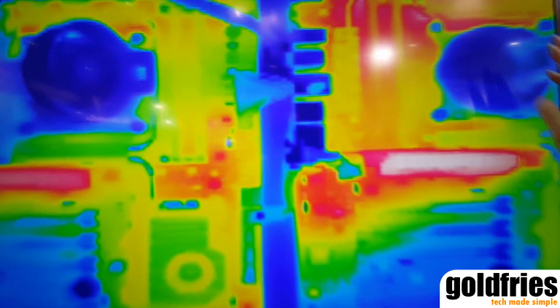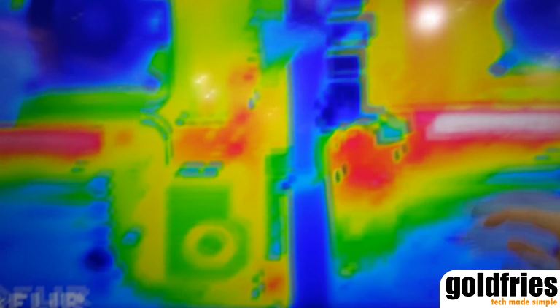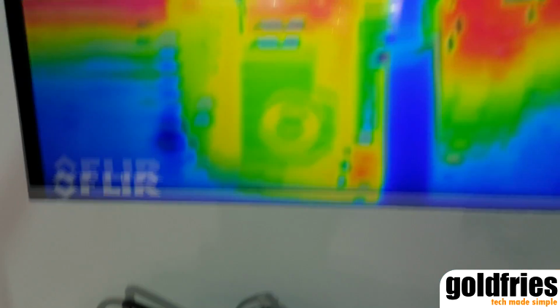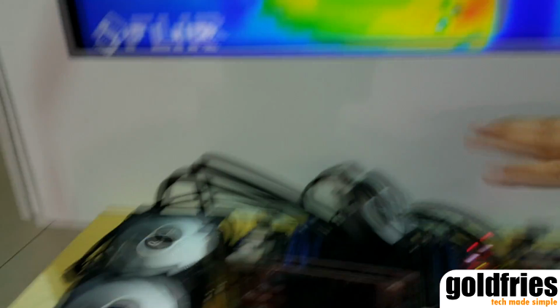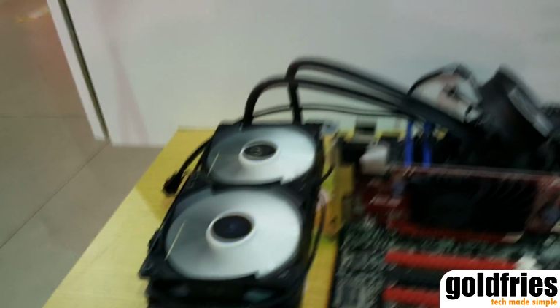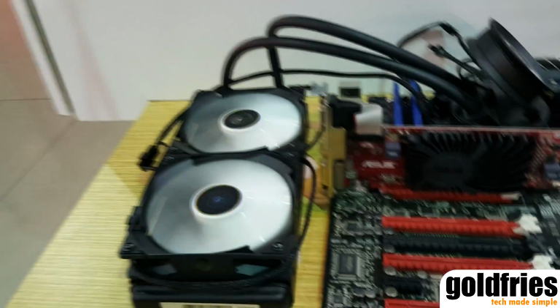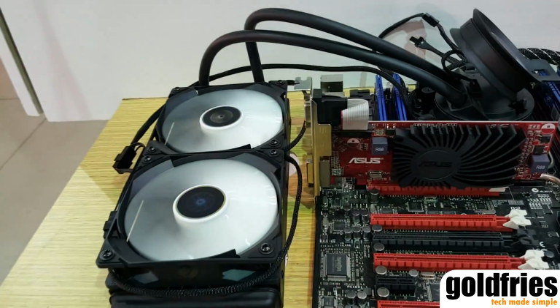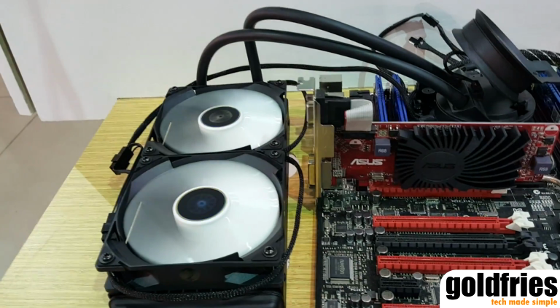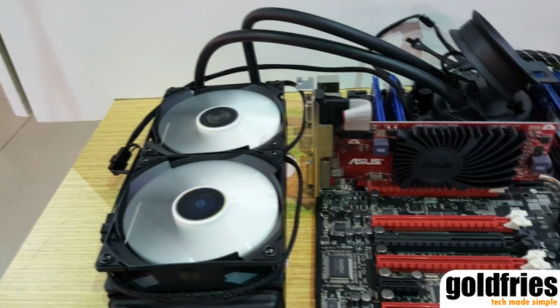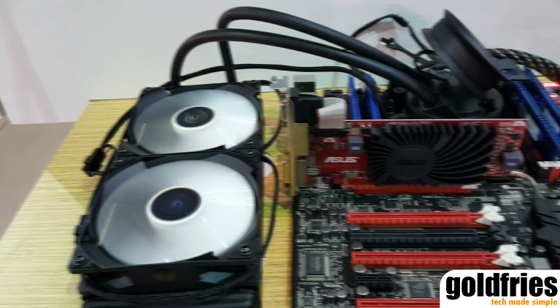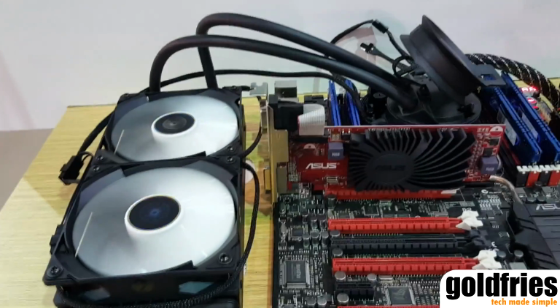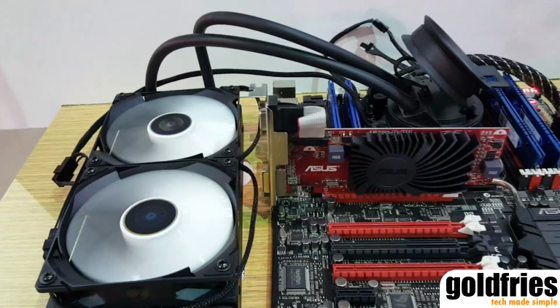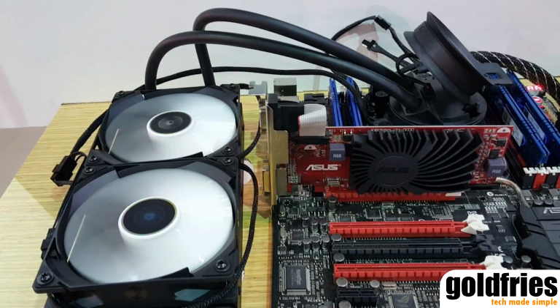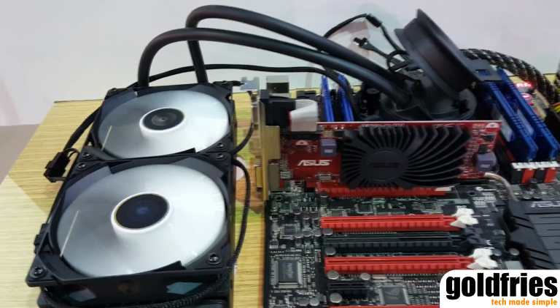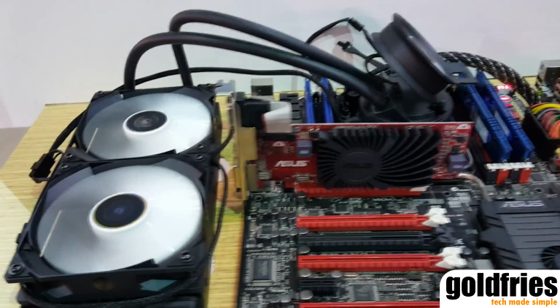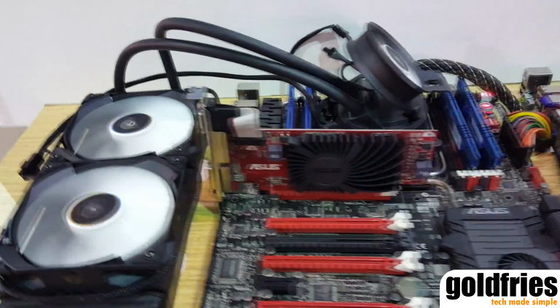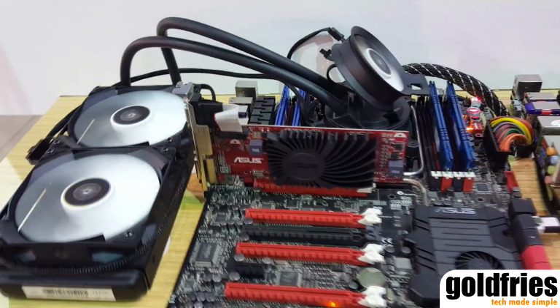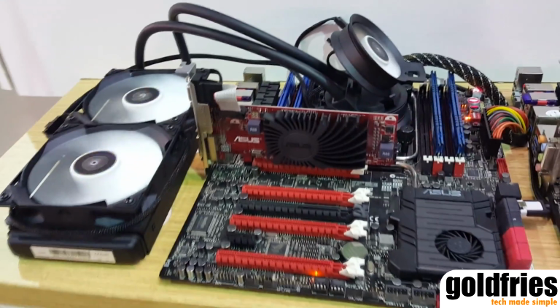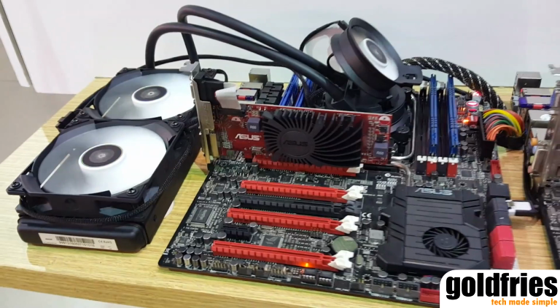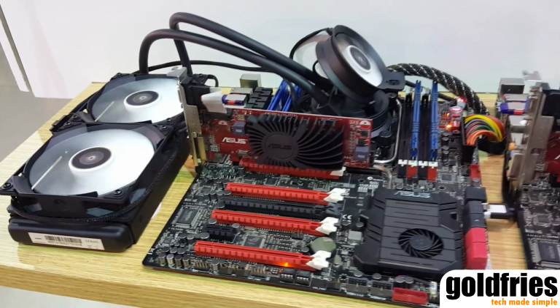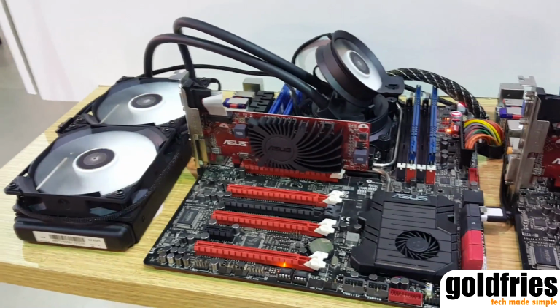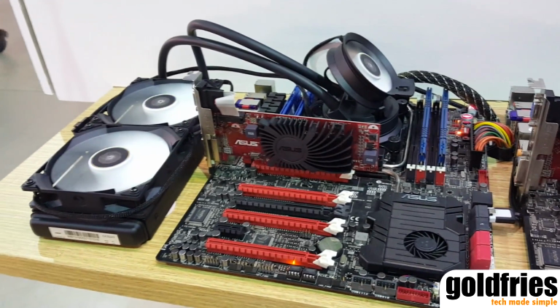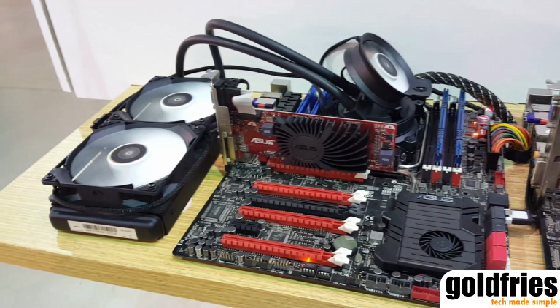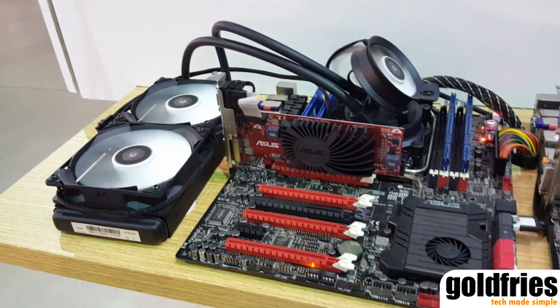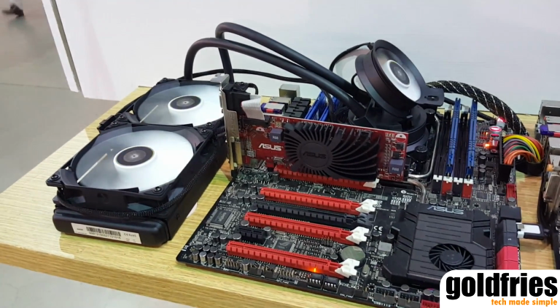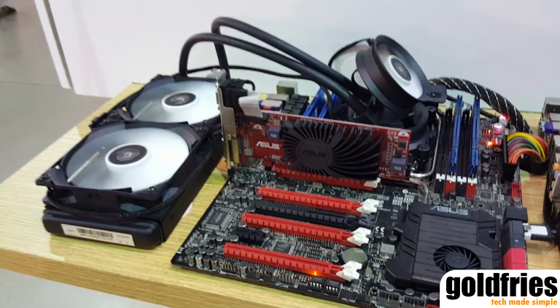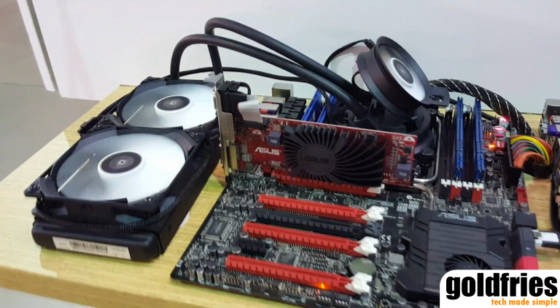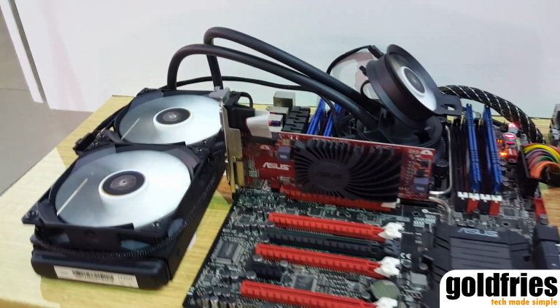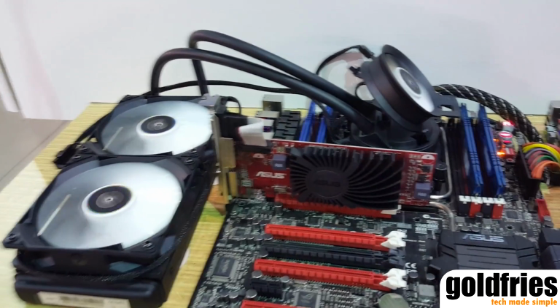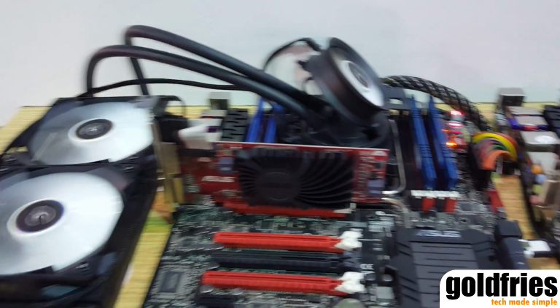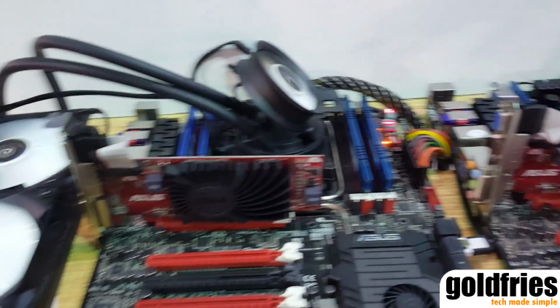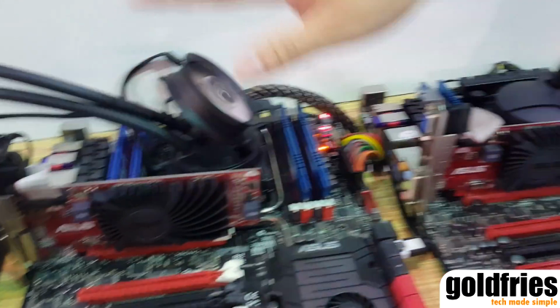We believe that this is a better method in cooling your whole system. You get better system stability and possibly better overclocks for a higher lifespan with all of your PC components.